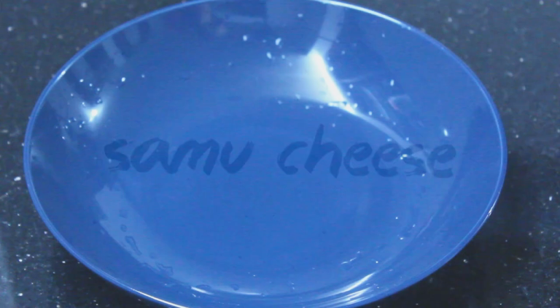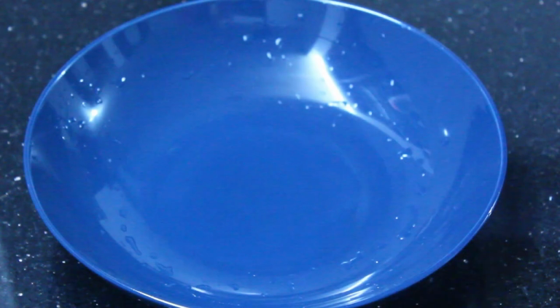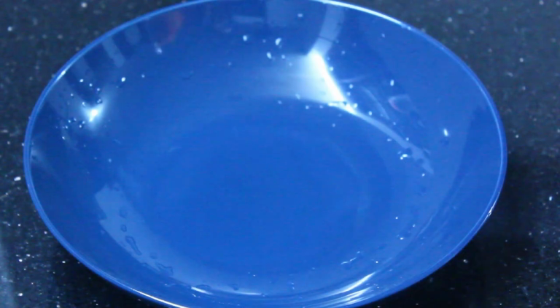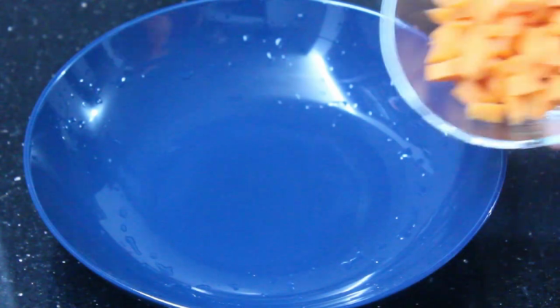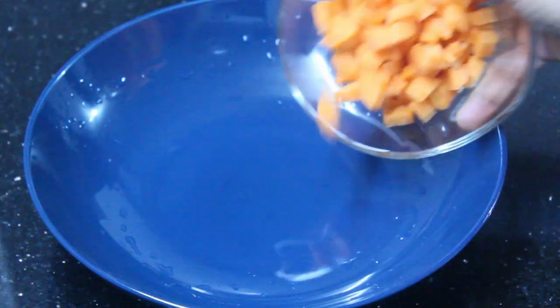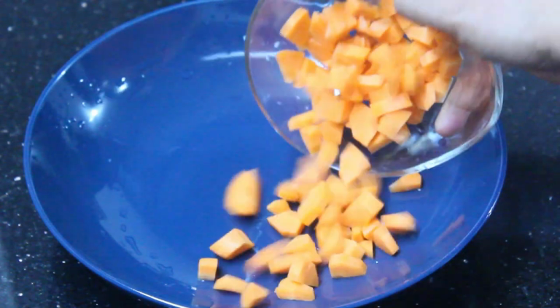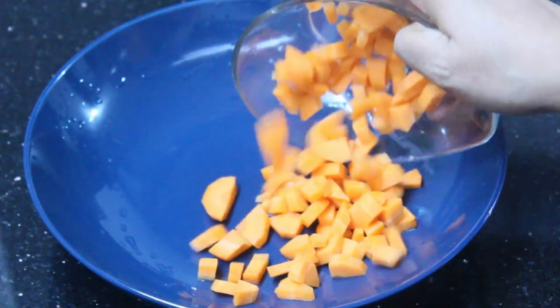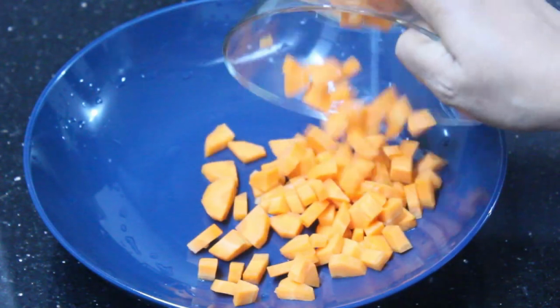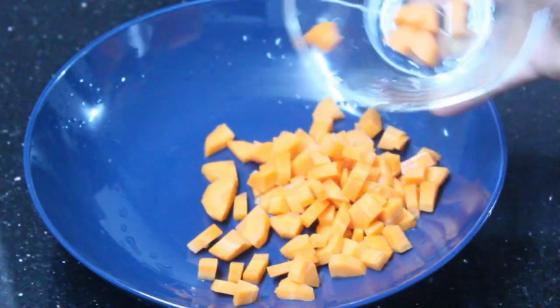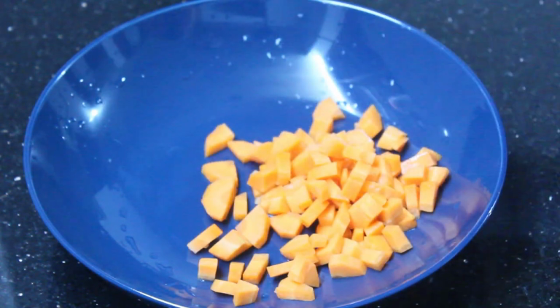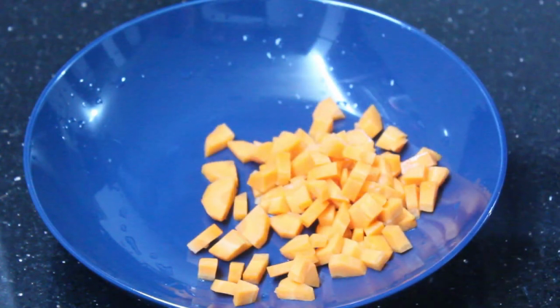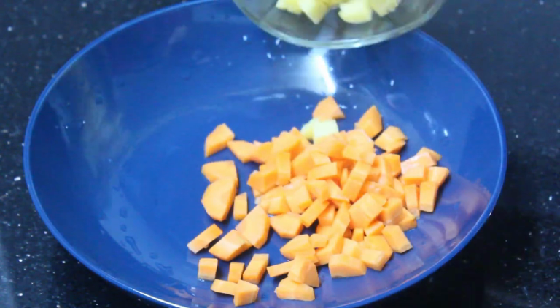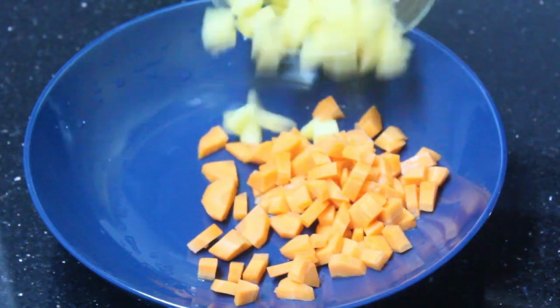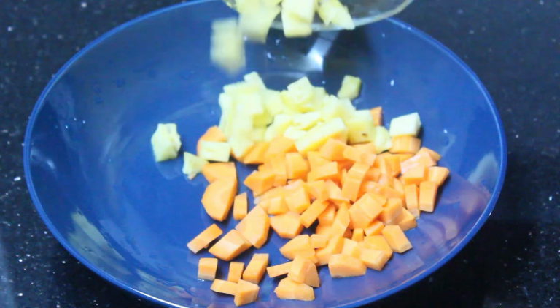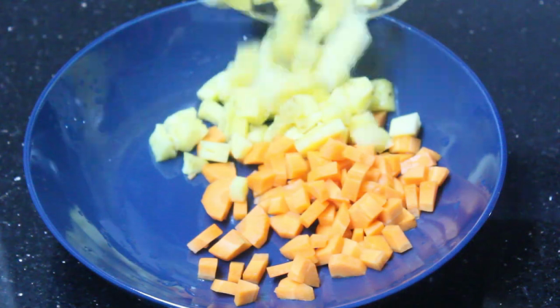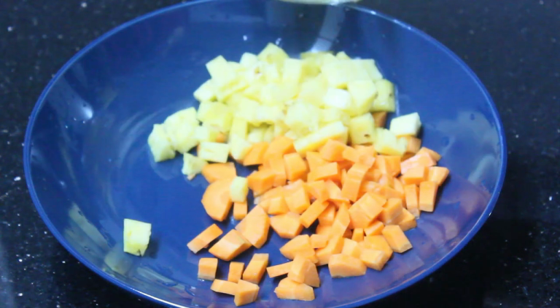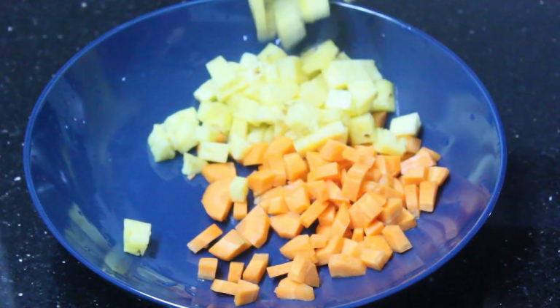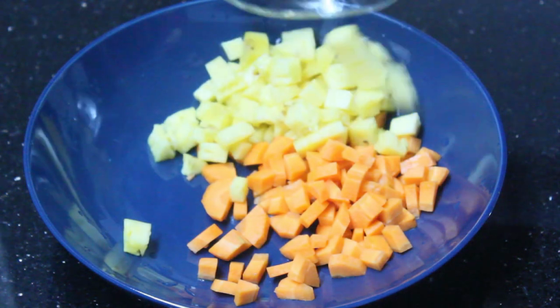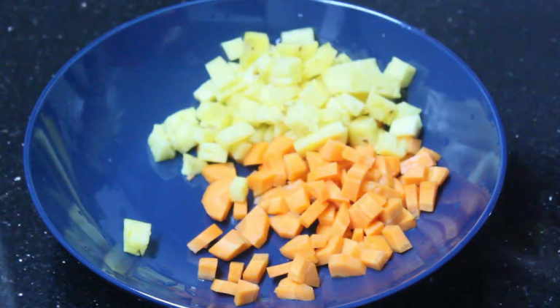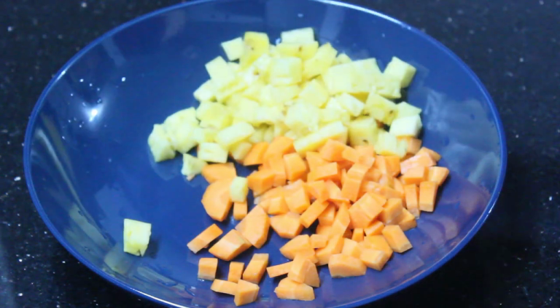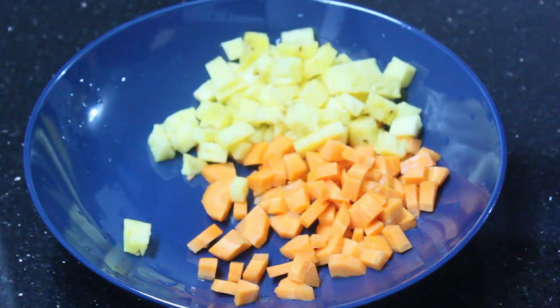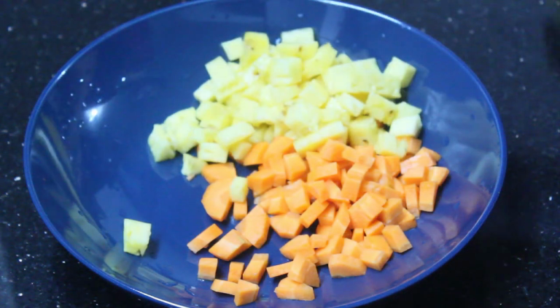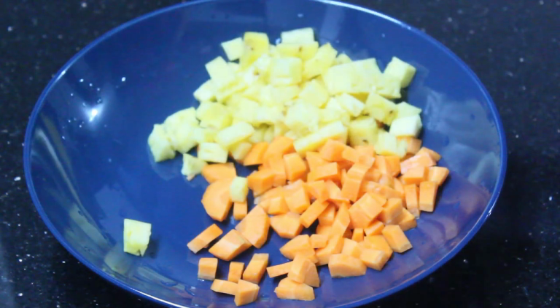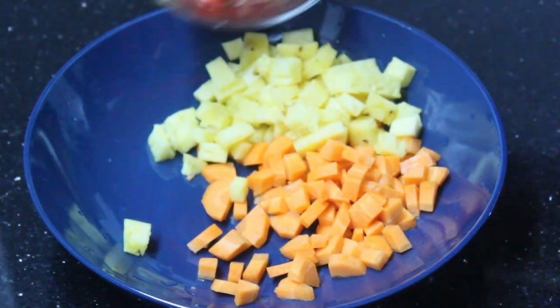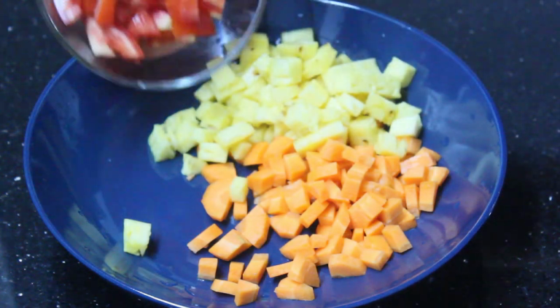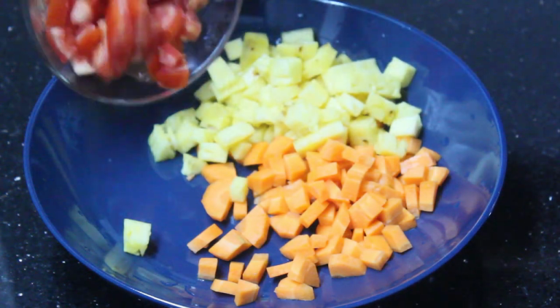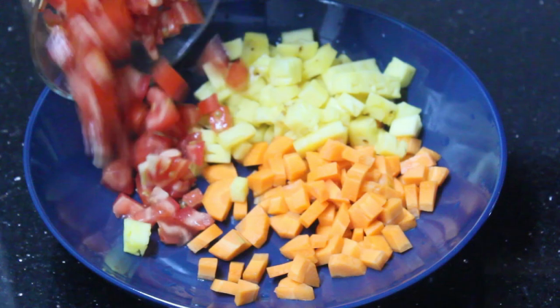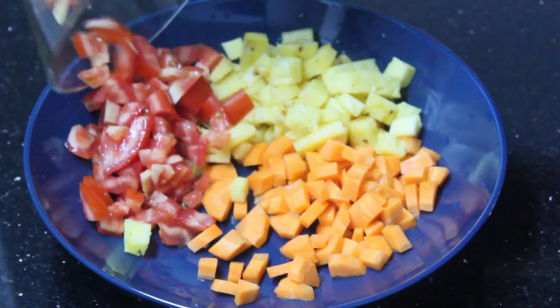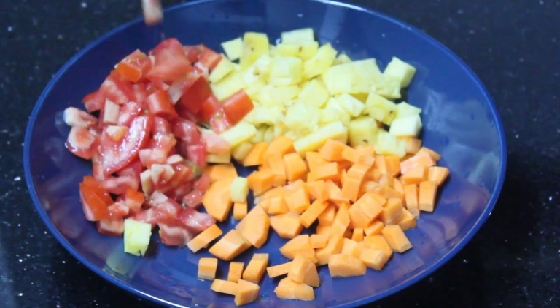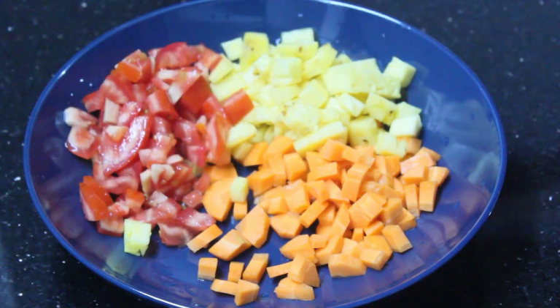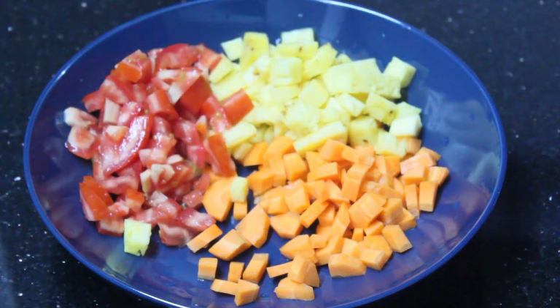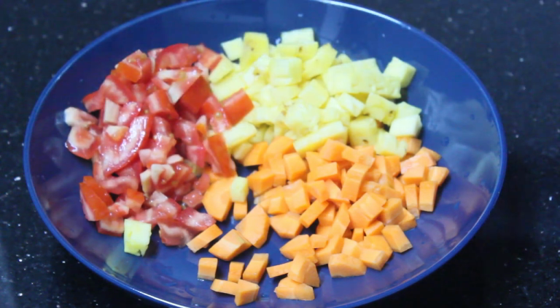Hello friends, welcome back to Sammoo Cheese. This recipe is a salad recipe for fruits and vegetables. It is very simple to make a spicy fruit and vegetable salad.